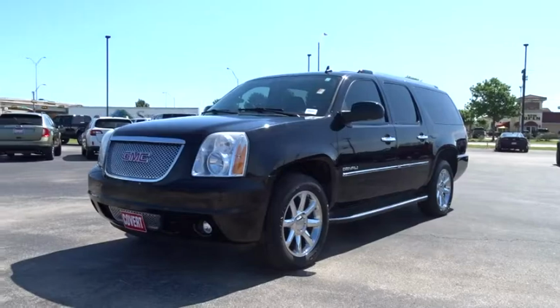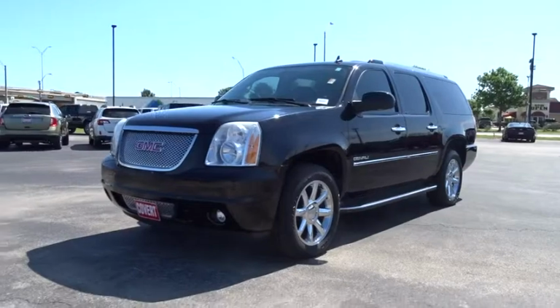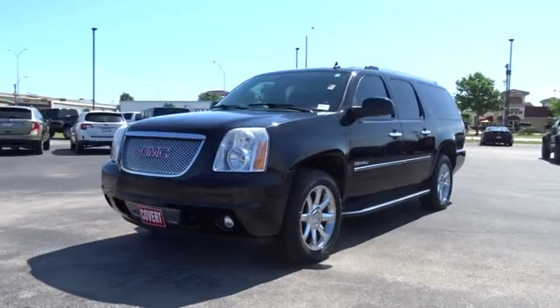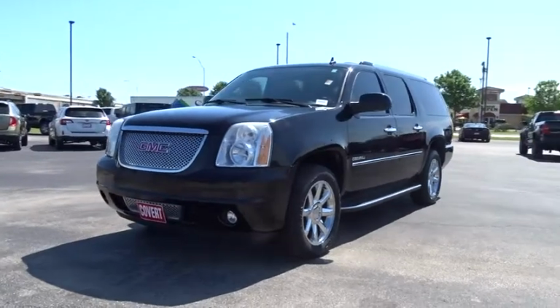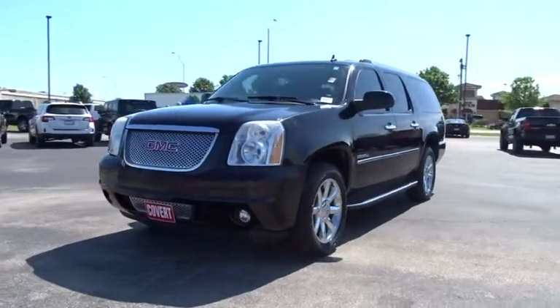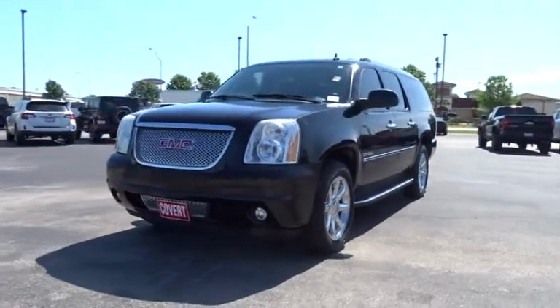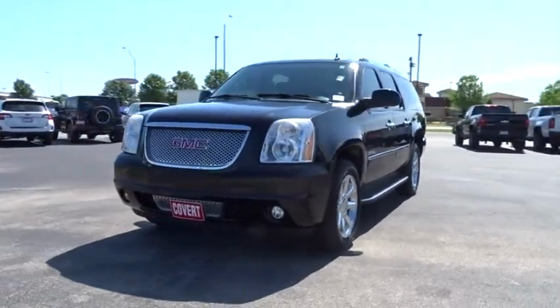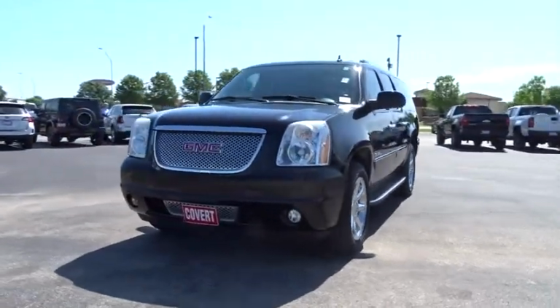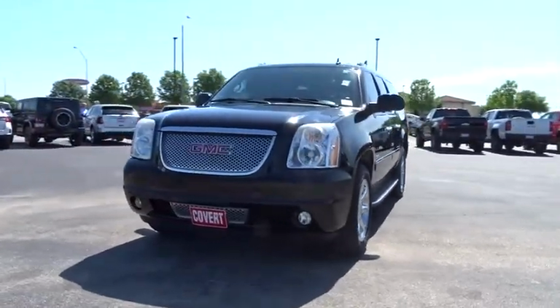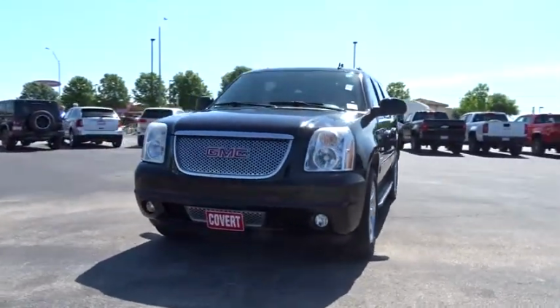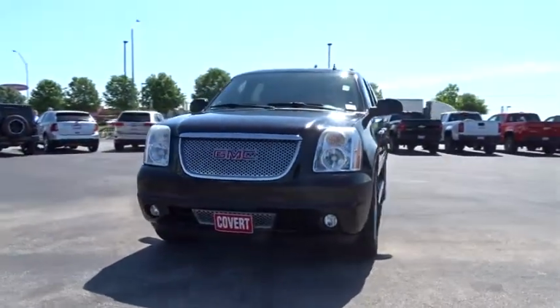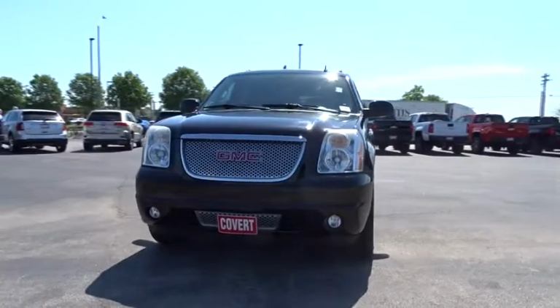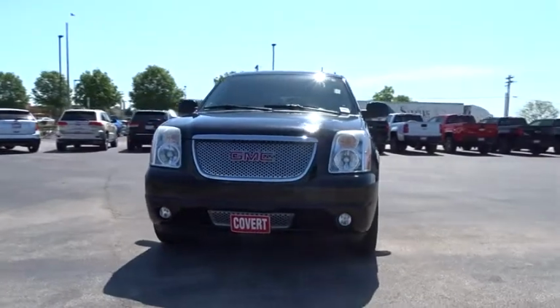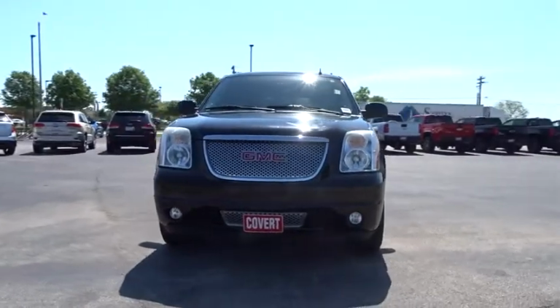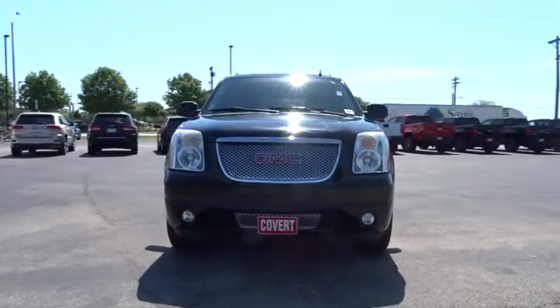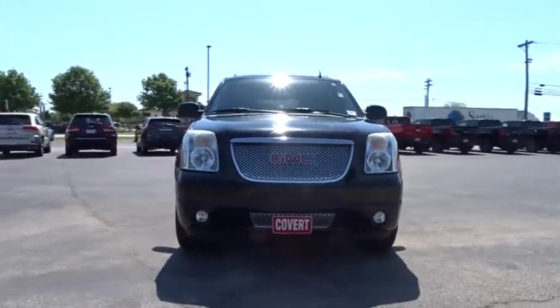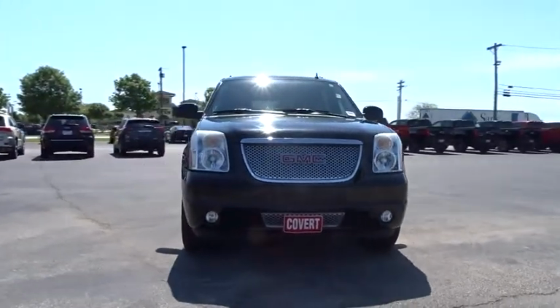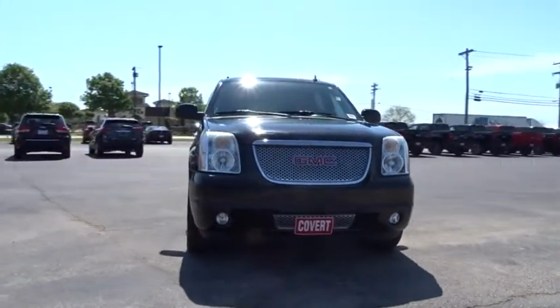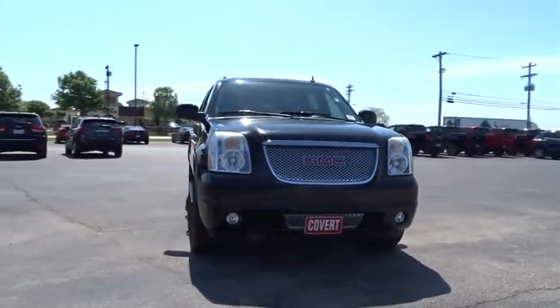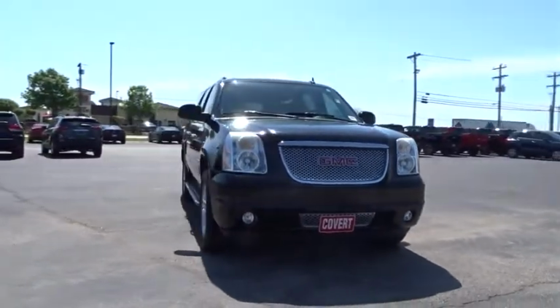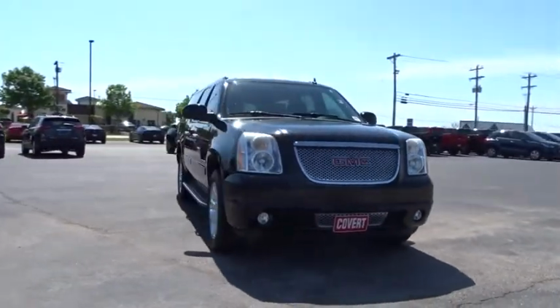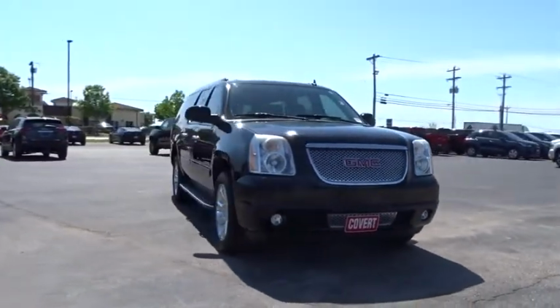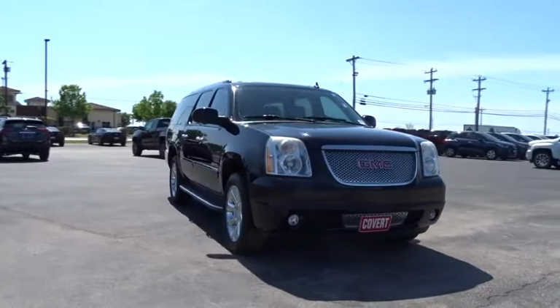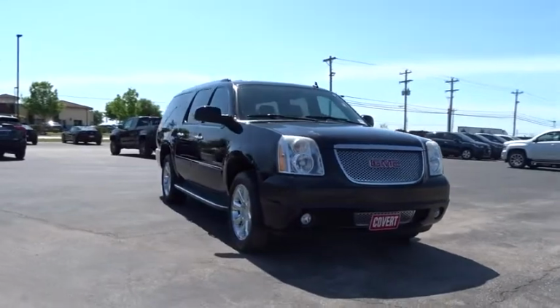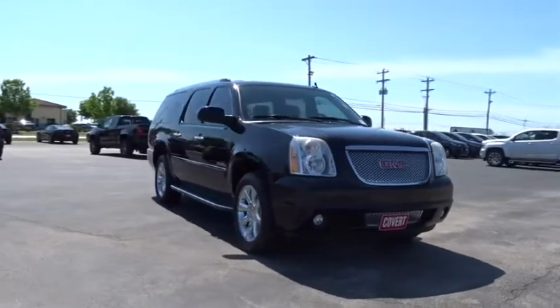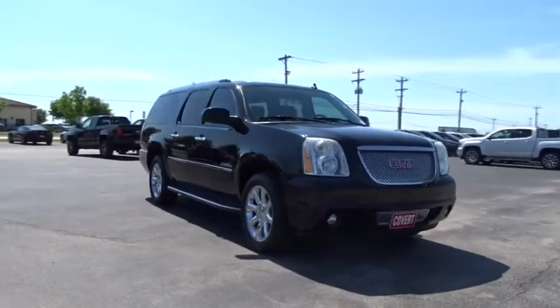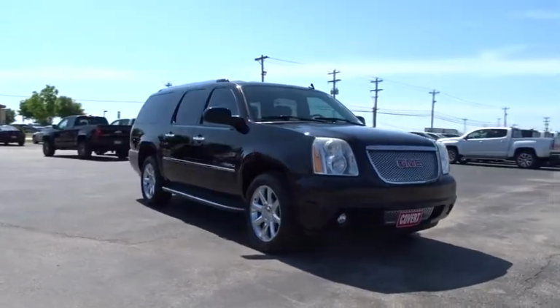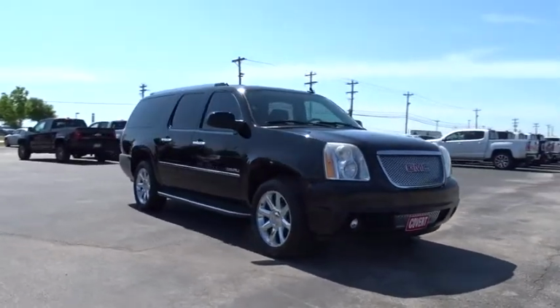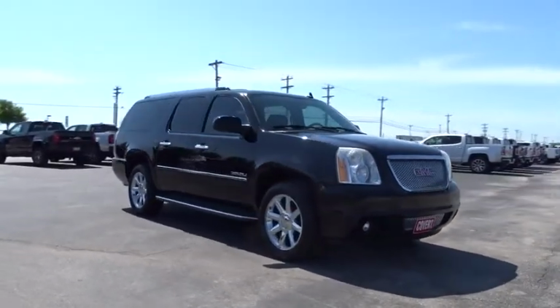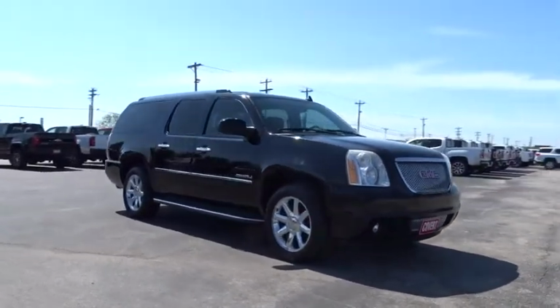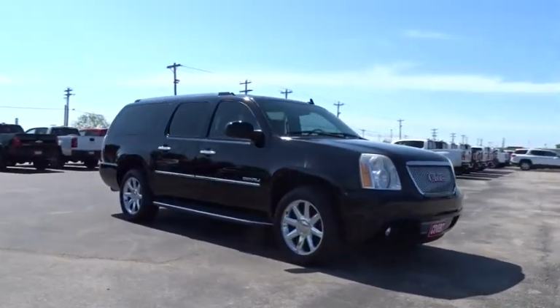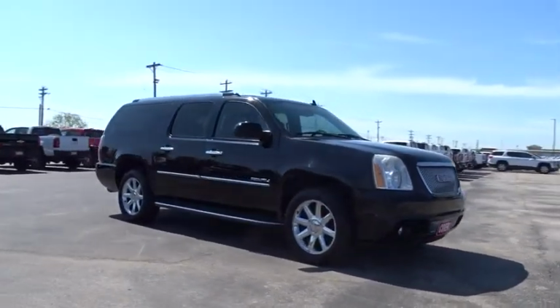2011 GMC Yukon XL. The GMC Yukon XL is a great choice for families who need a full-size SUV with maximum seating. The looks don't hurt either. This vehicle has less than a hundred and ten thousand miles.